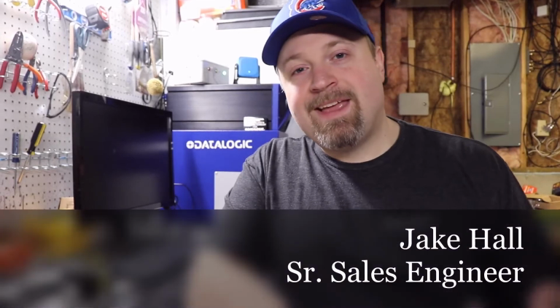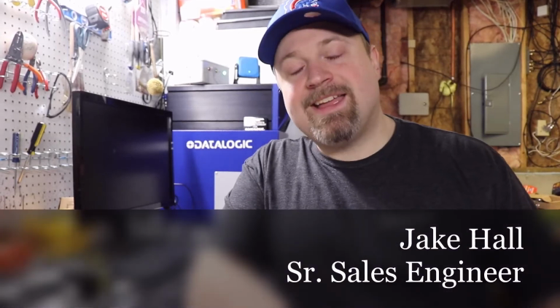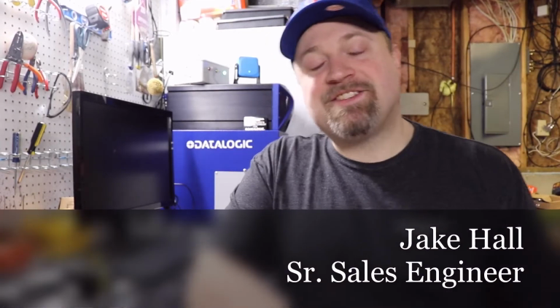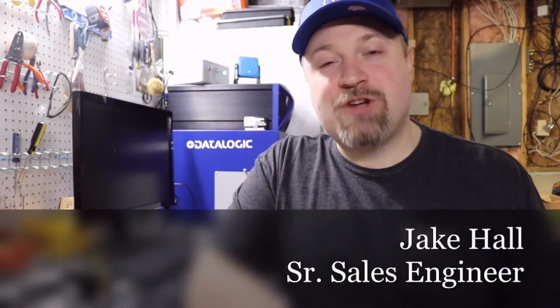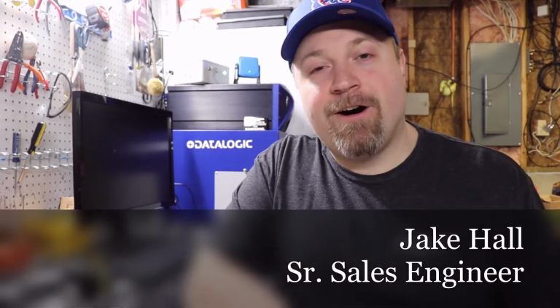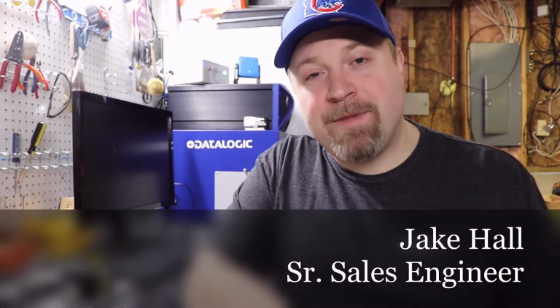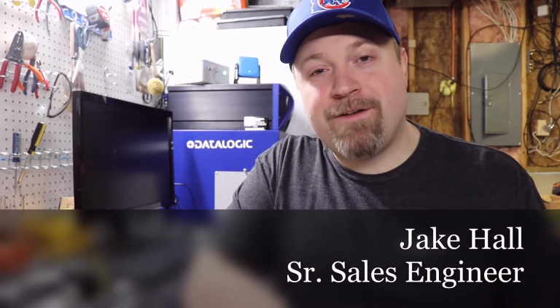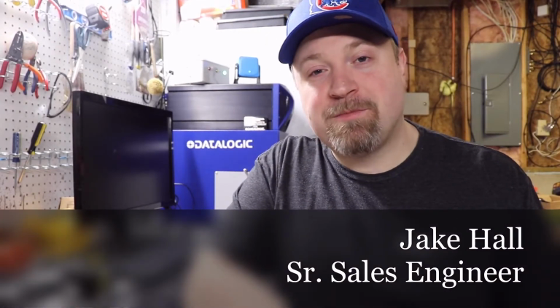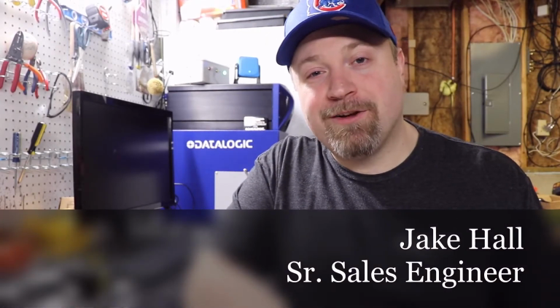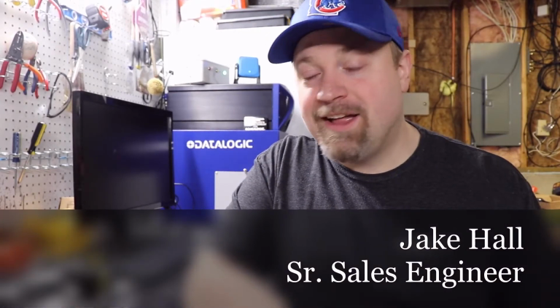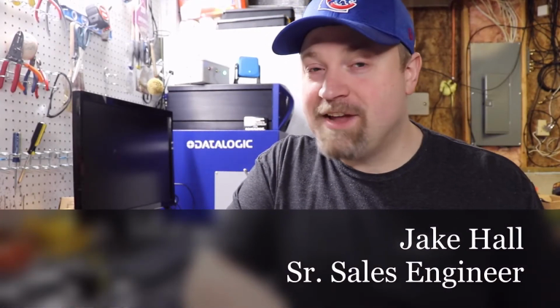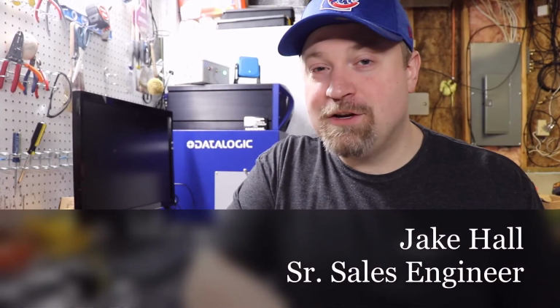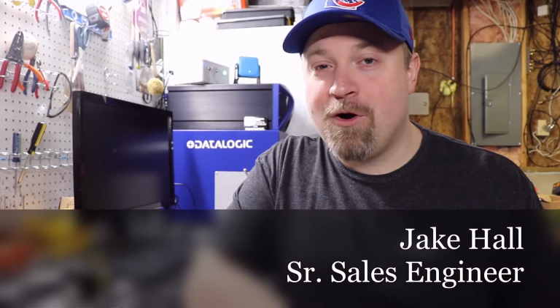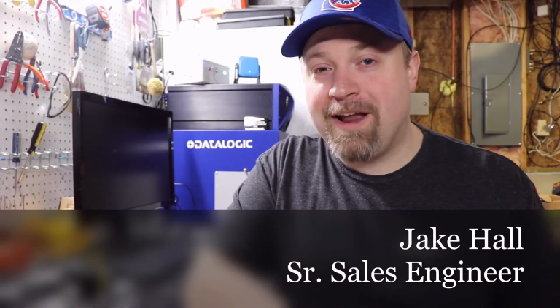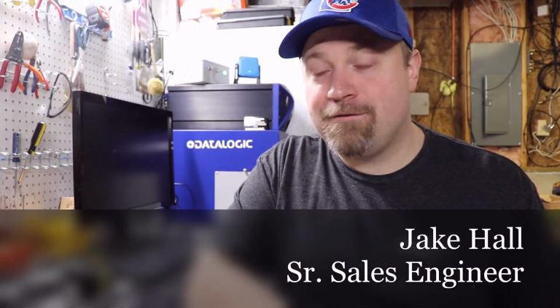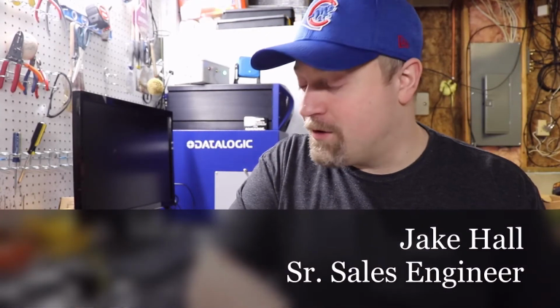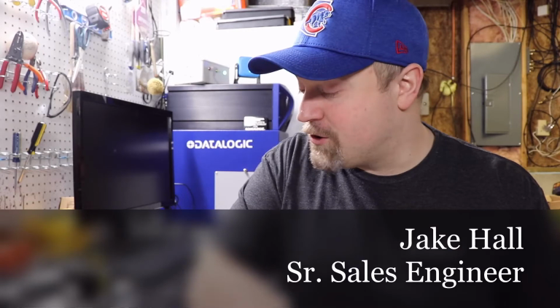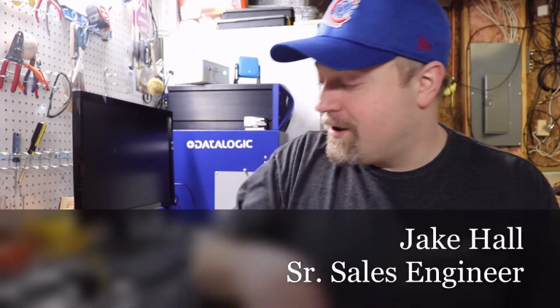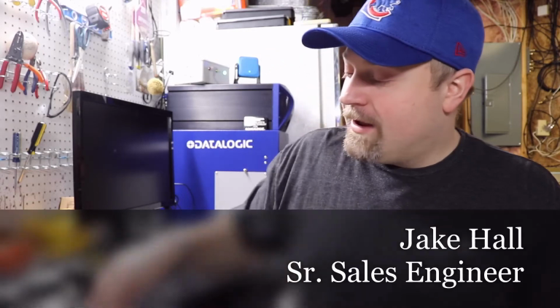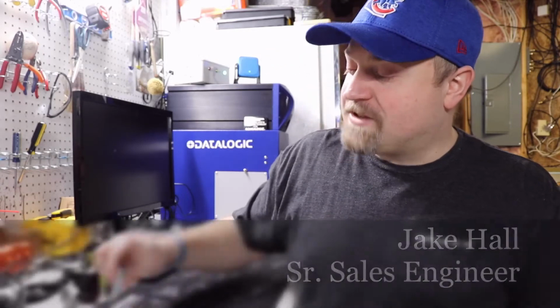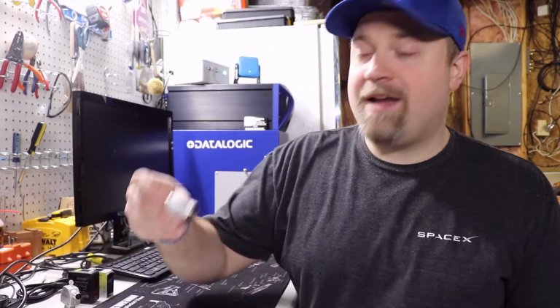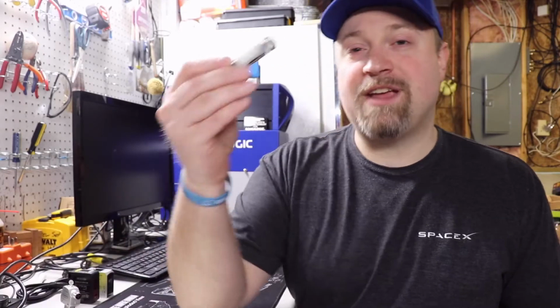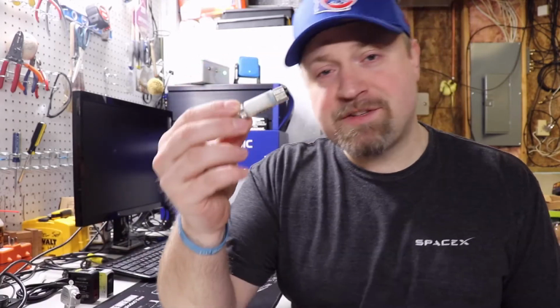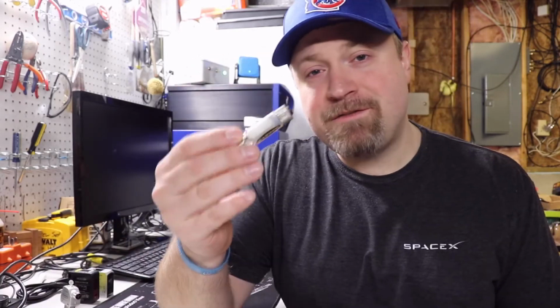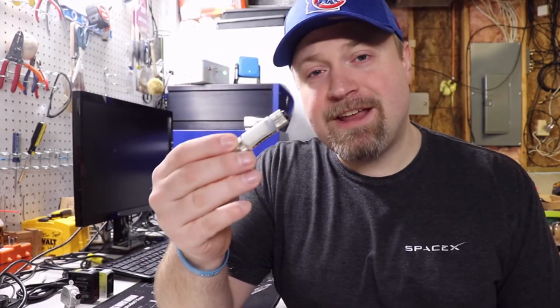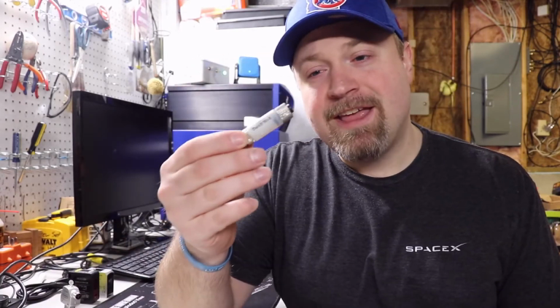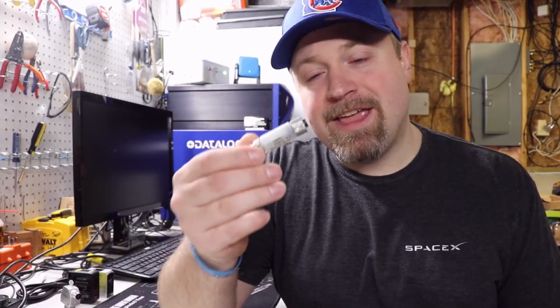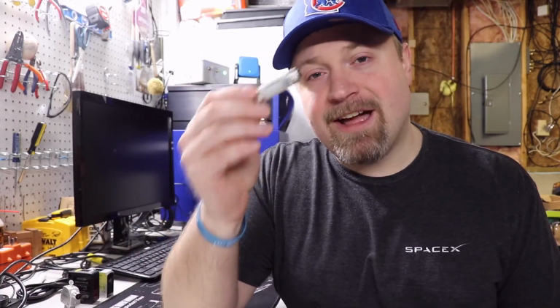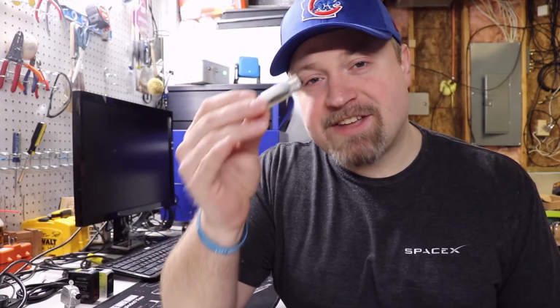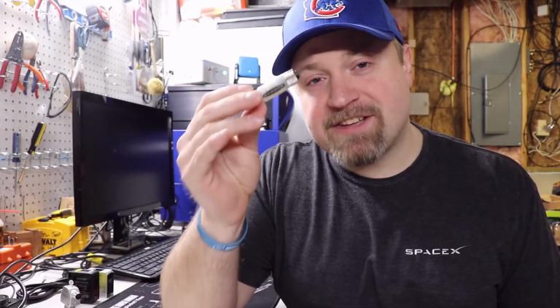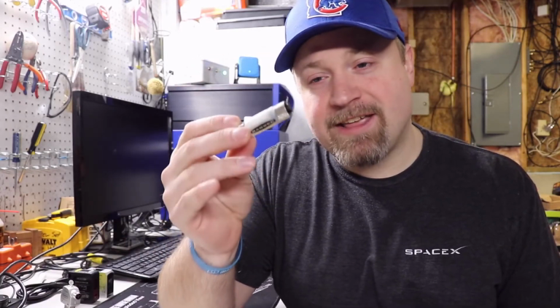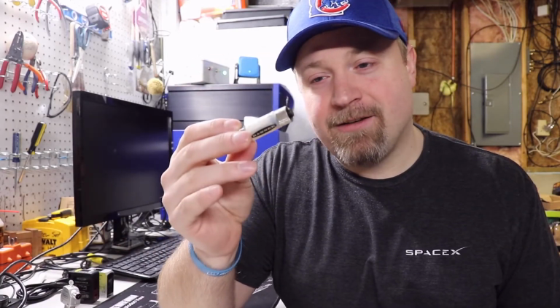Hey guys, Jake Hall, the manufacturer millennial. It's day two from home and I got a fun one to show you — that's Banner's S15 inline status indicator light.